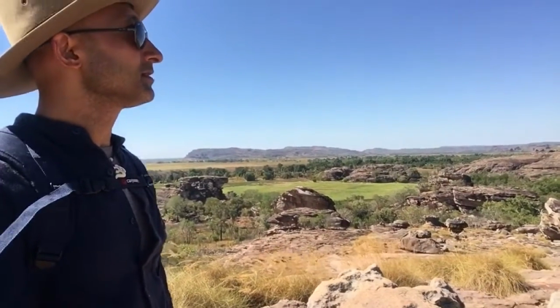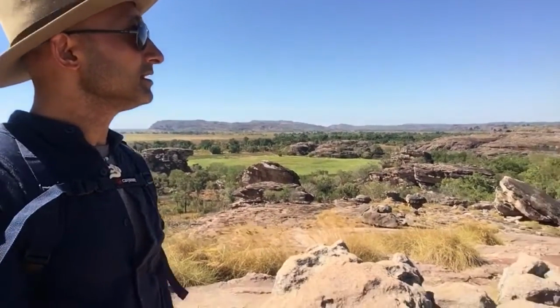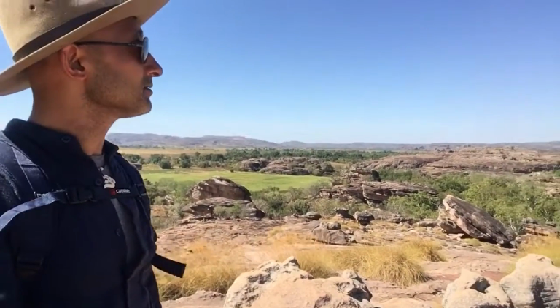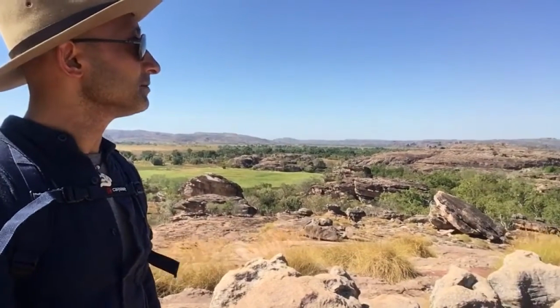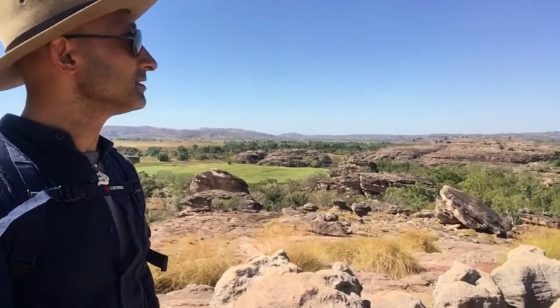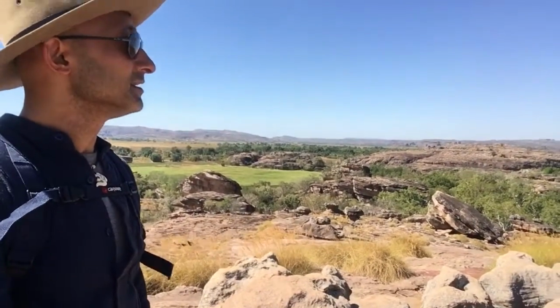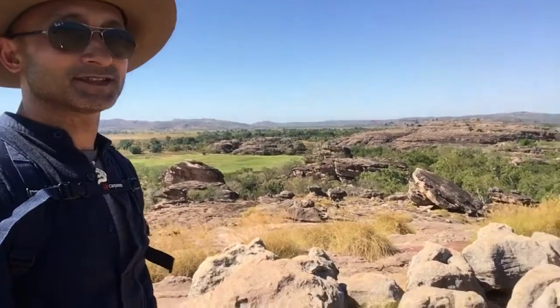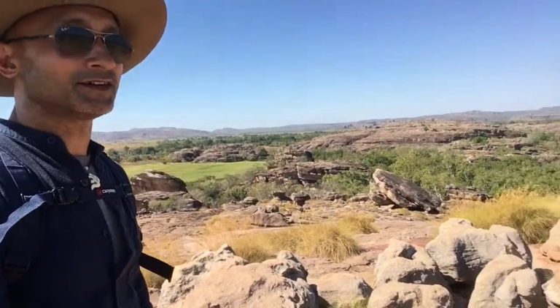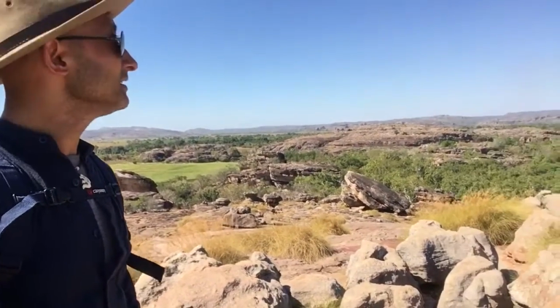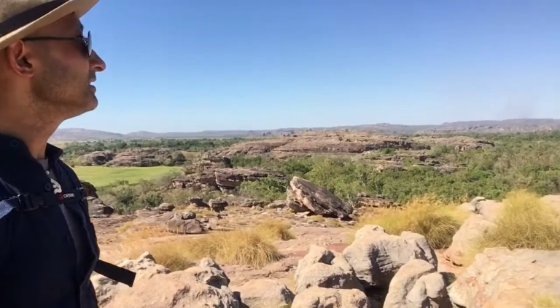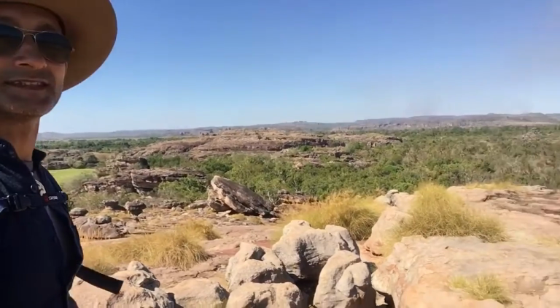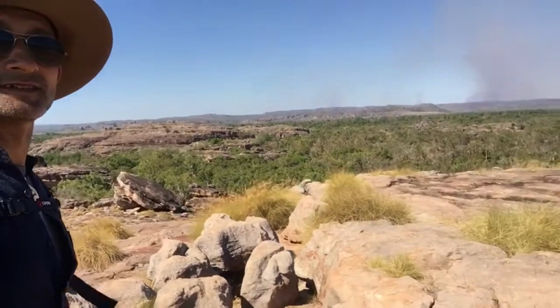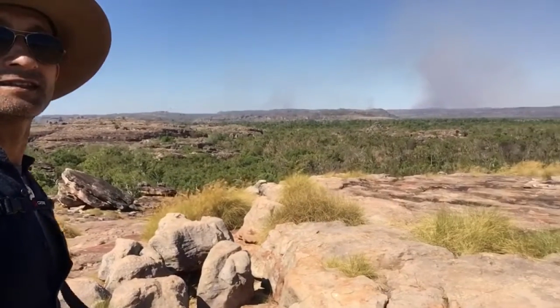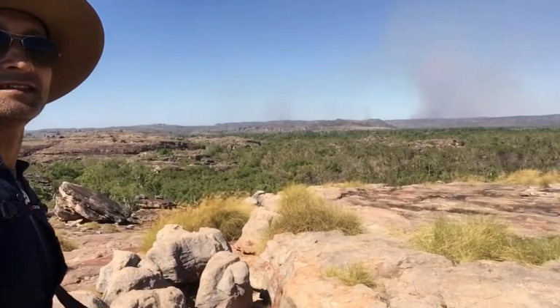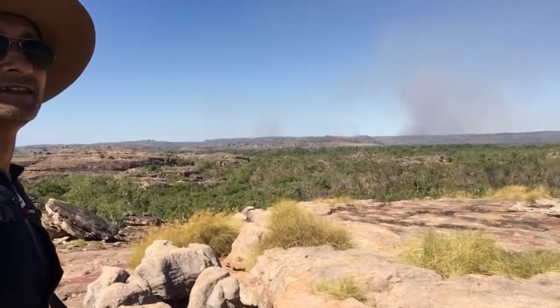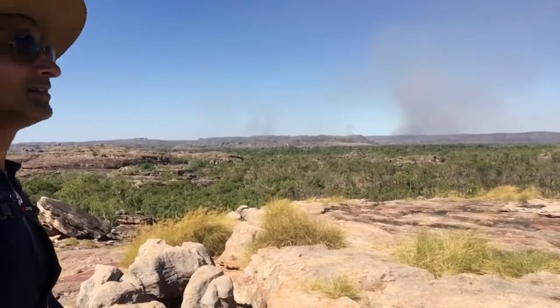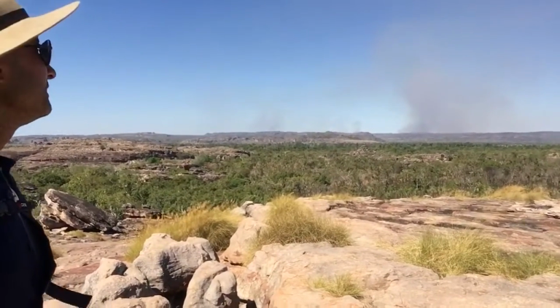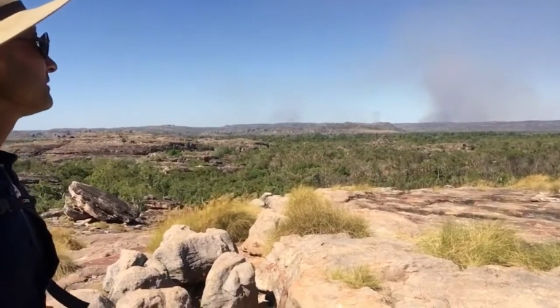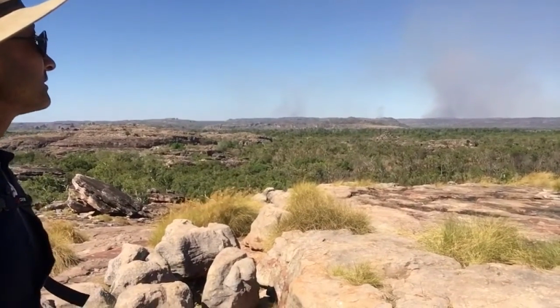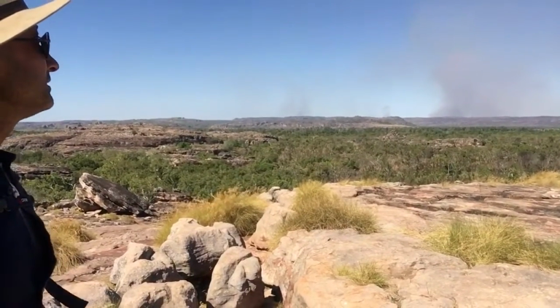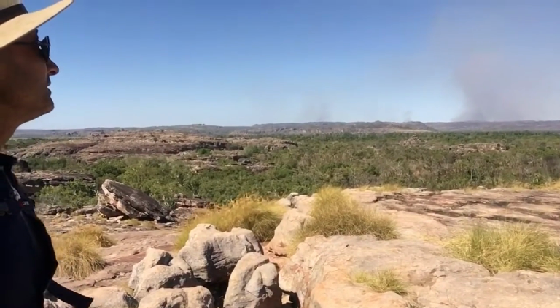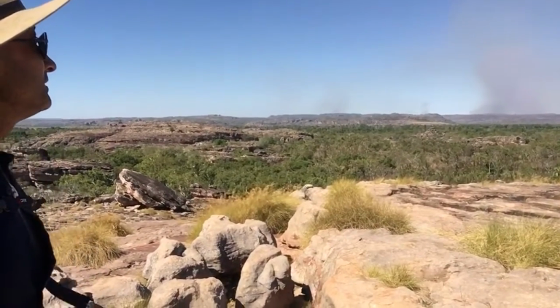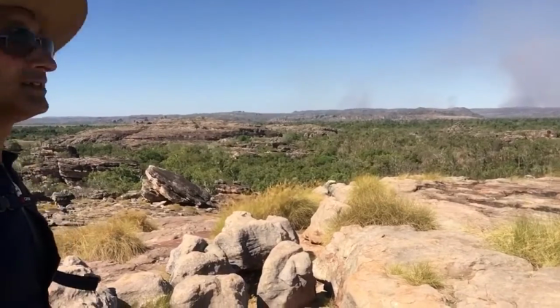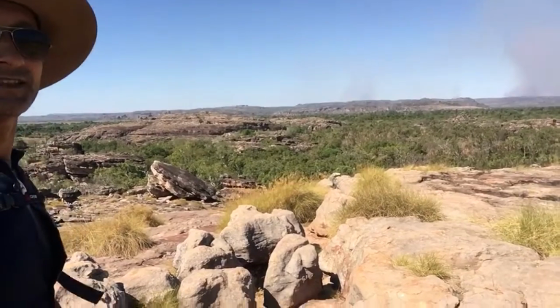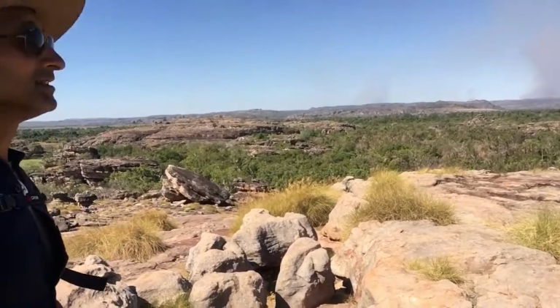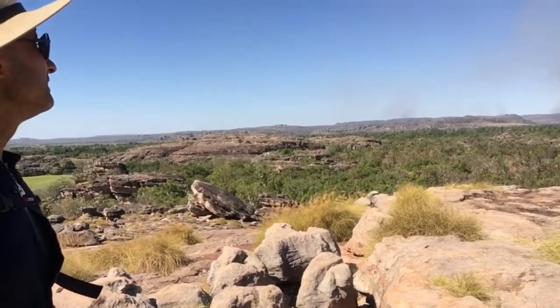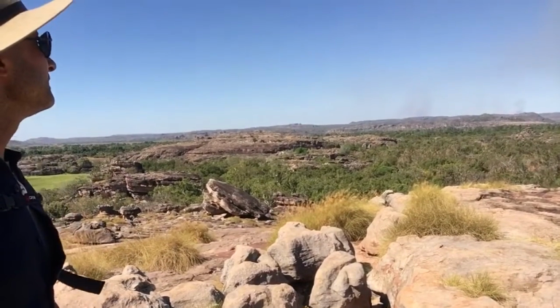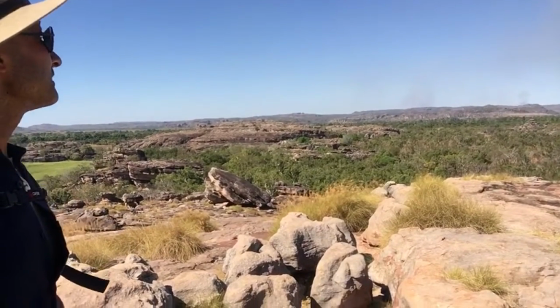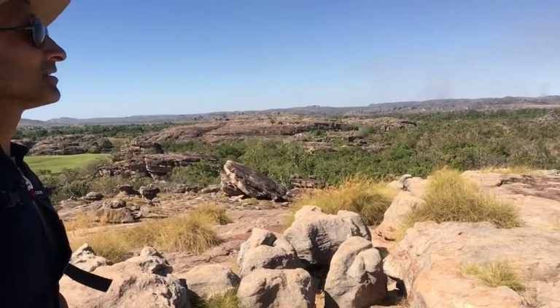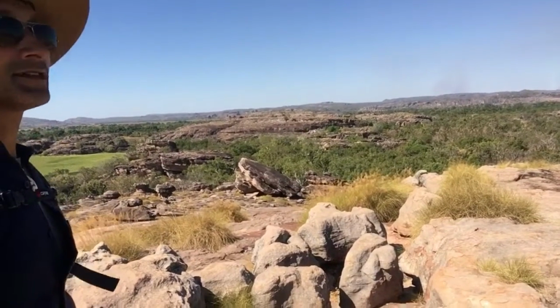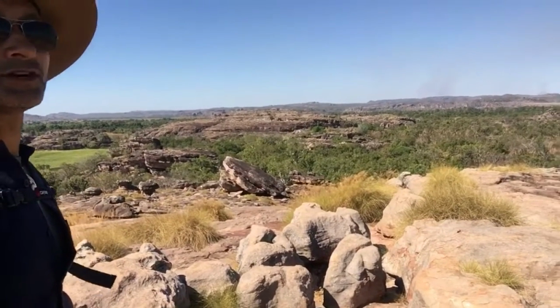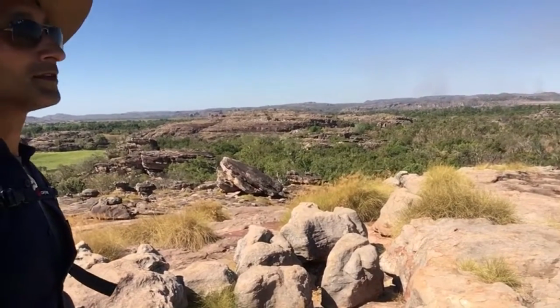And look at the eagle soaring up here — it's so high! You can see the eagle there. Yeah, it's right at the top of the rock.